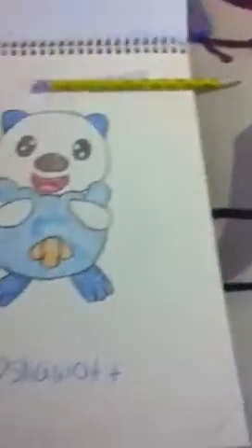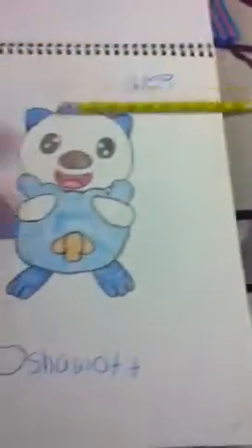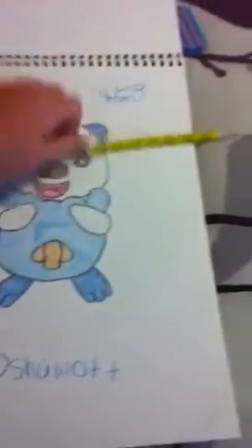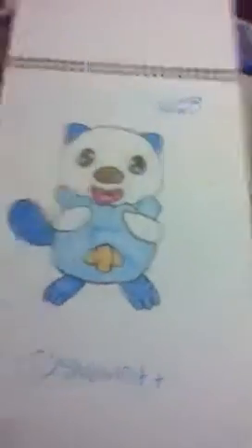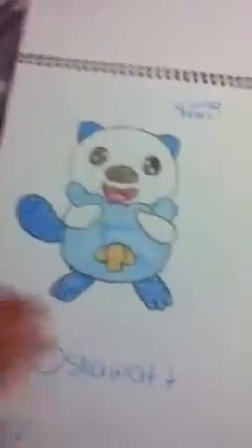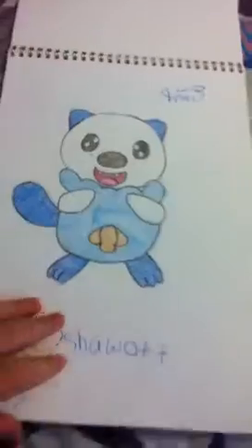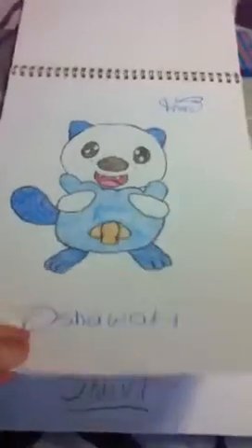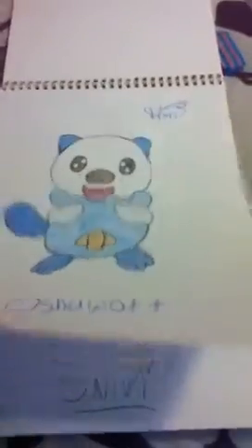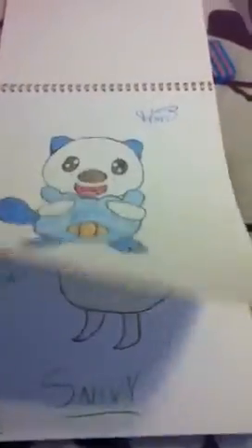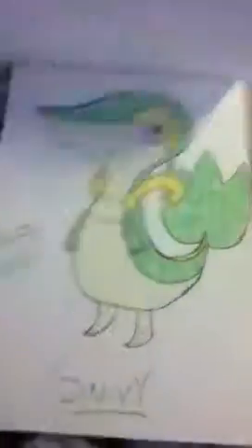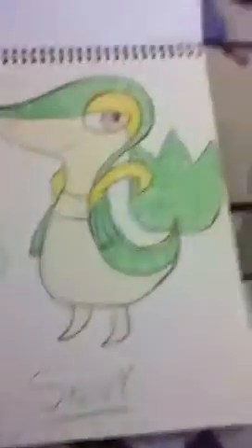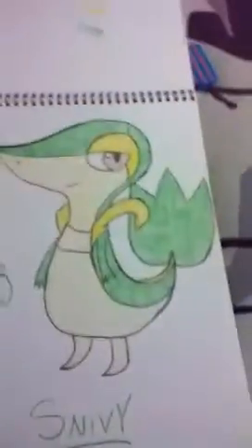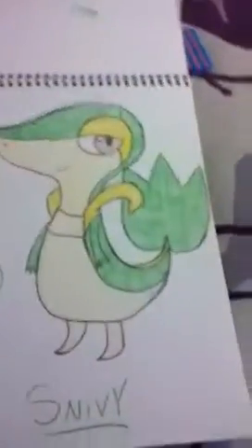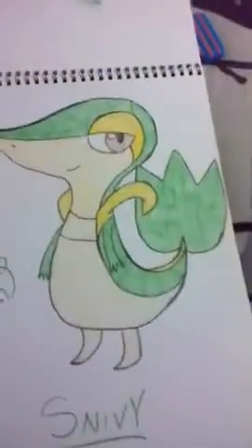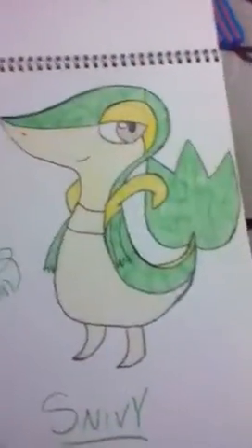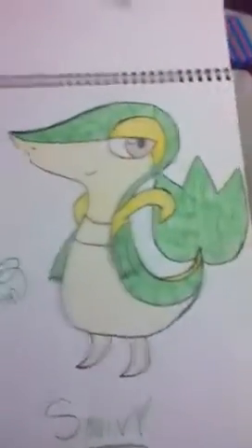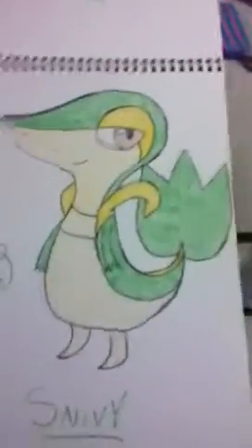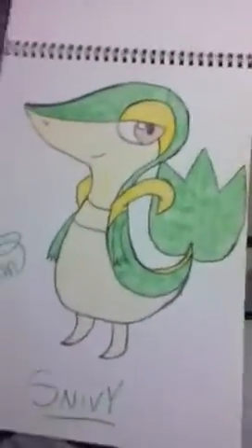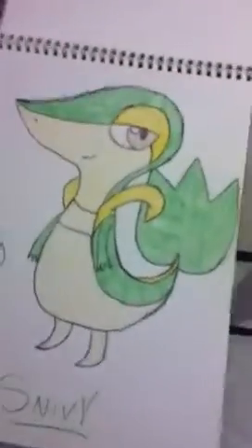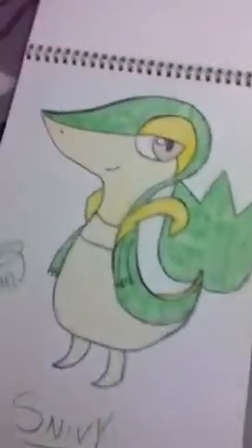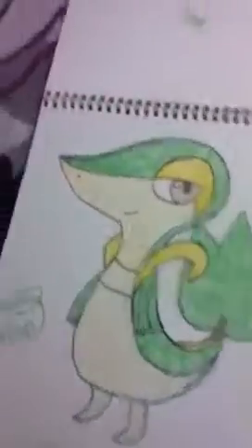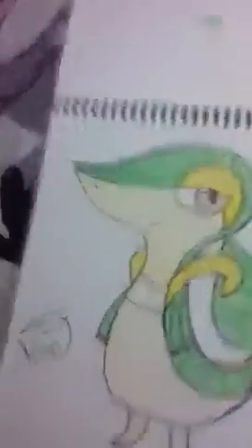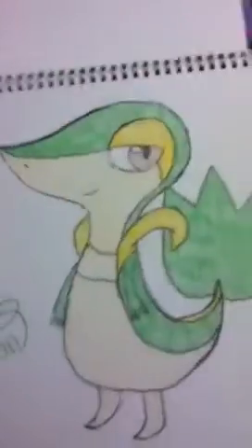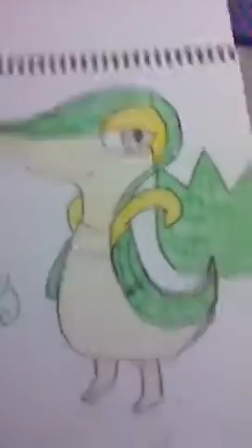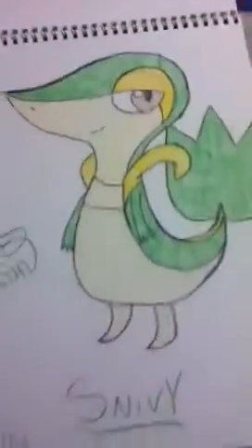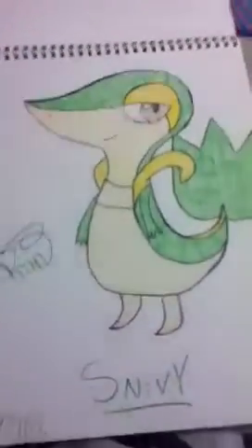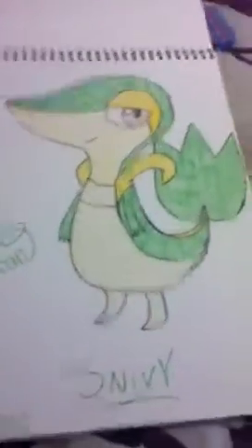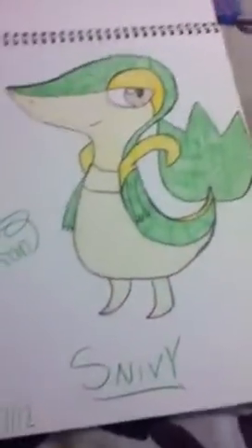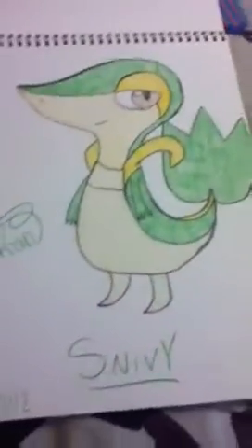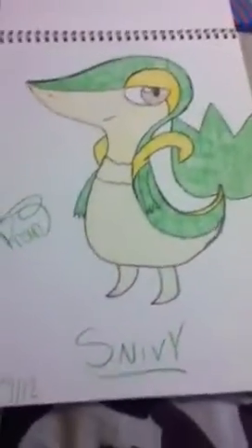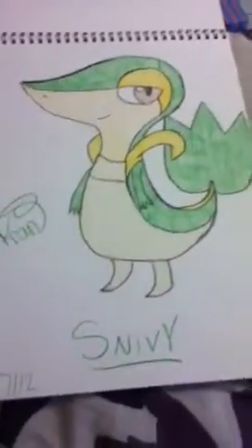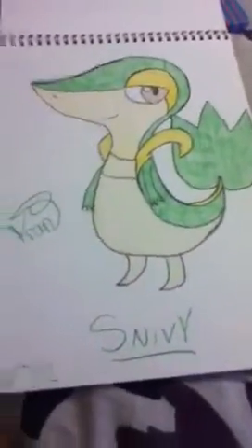What the fuck? That's Oshawott, sorry. Is that Snivy? That's Snivy! Yeah, this is the Snivesters. The one and only Snivy.